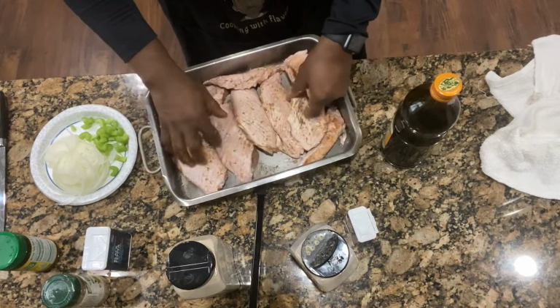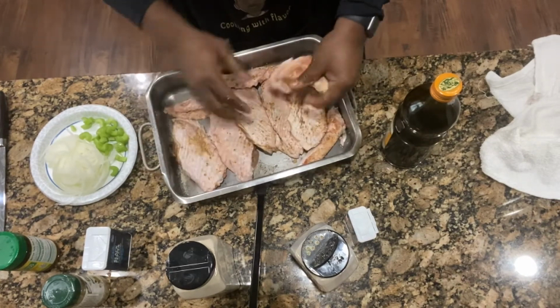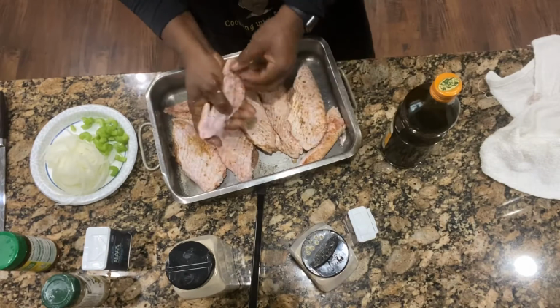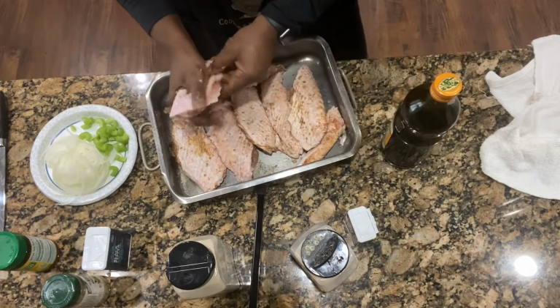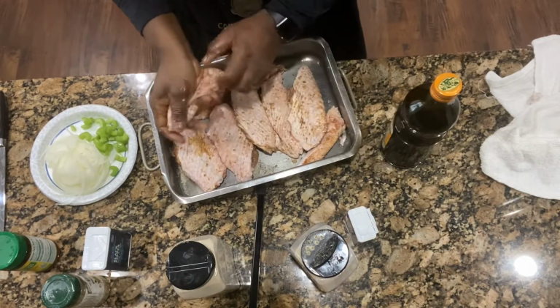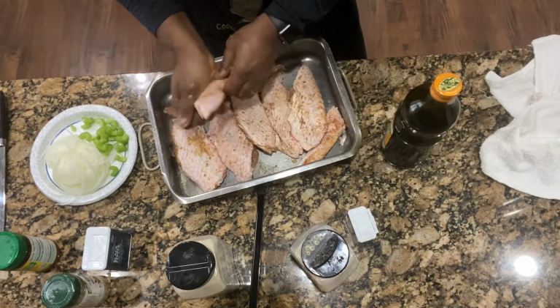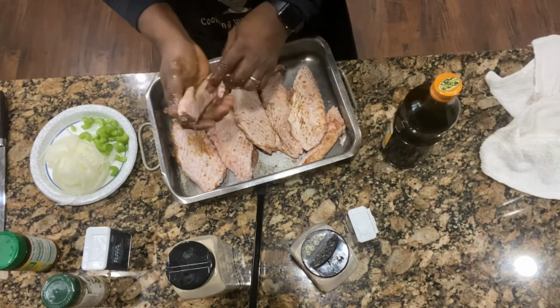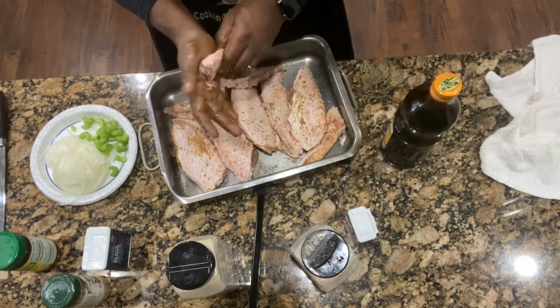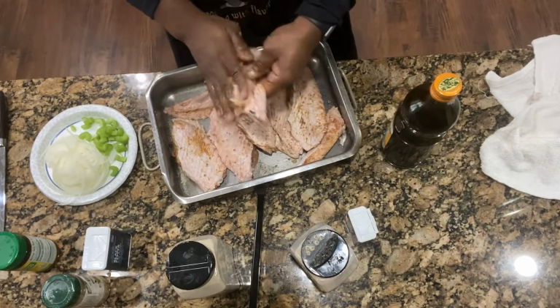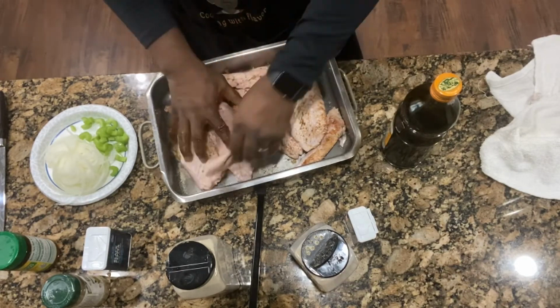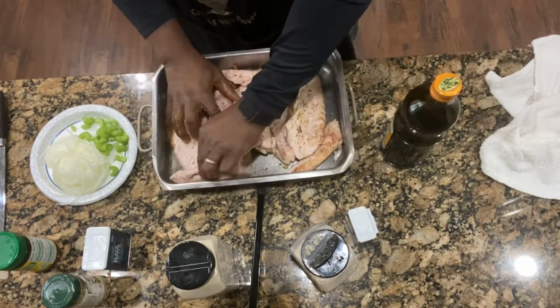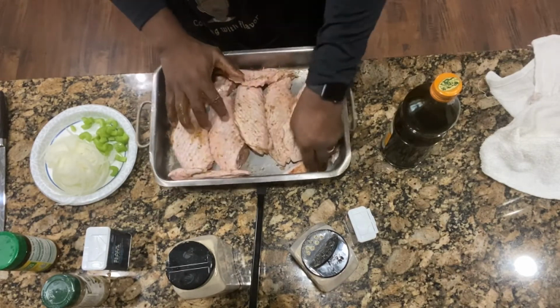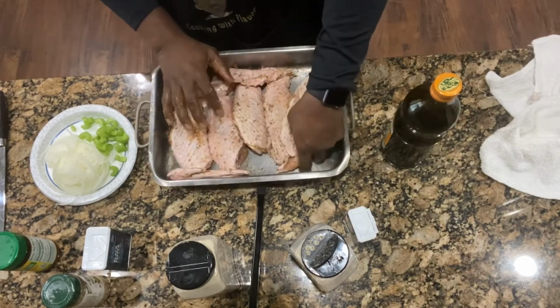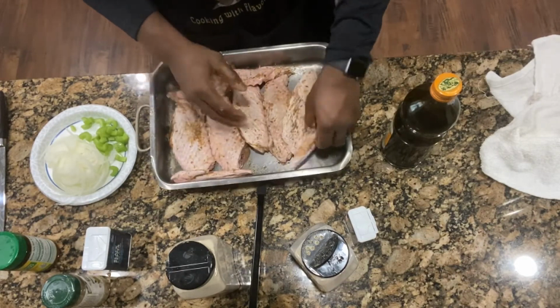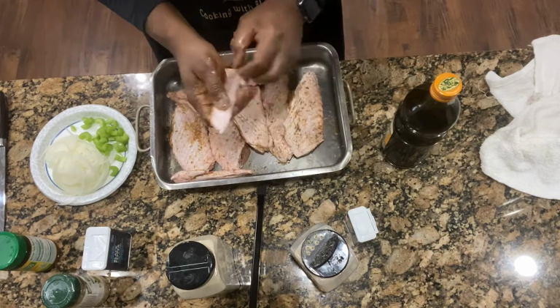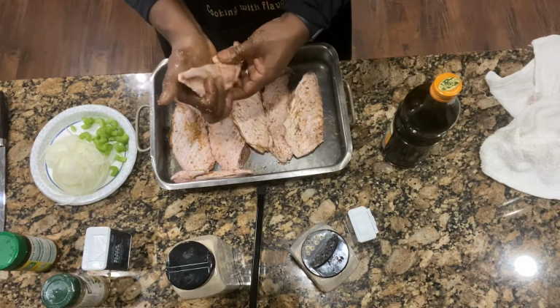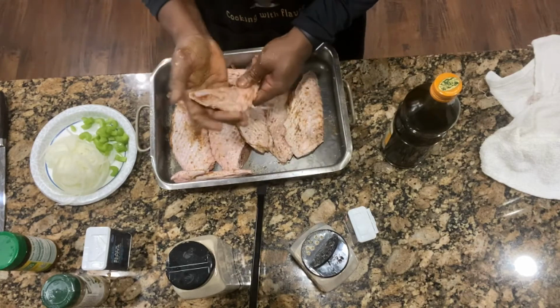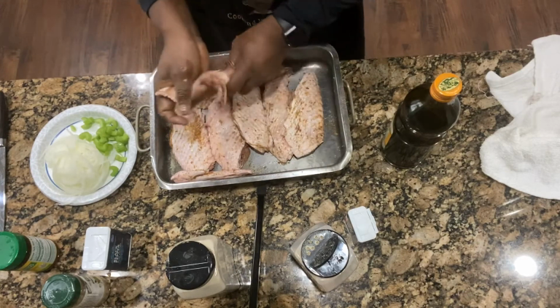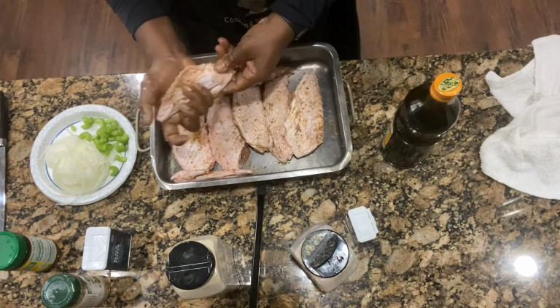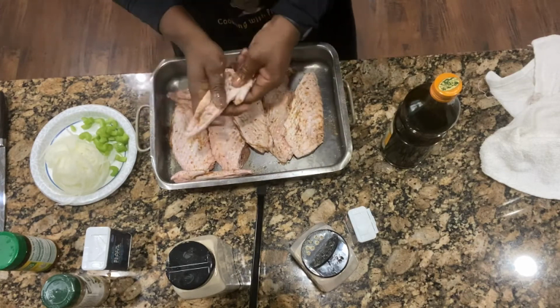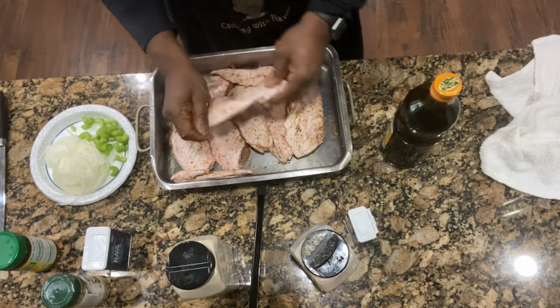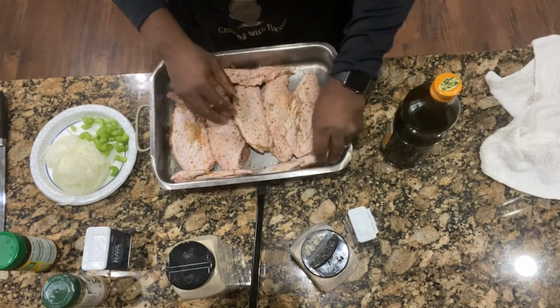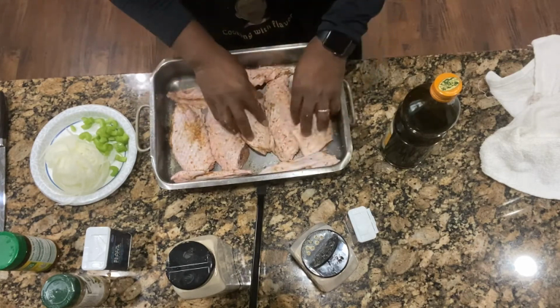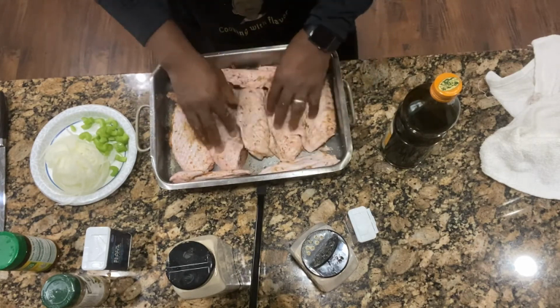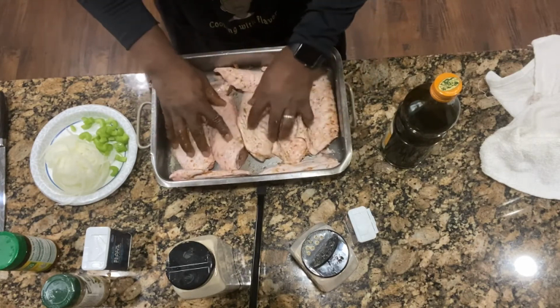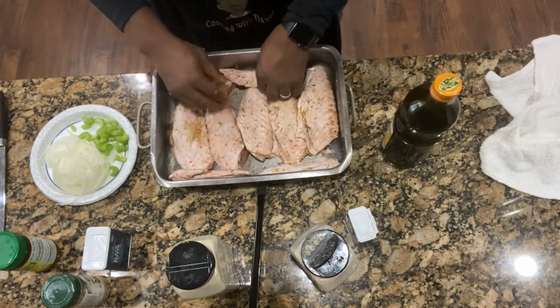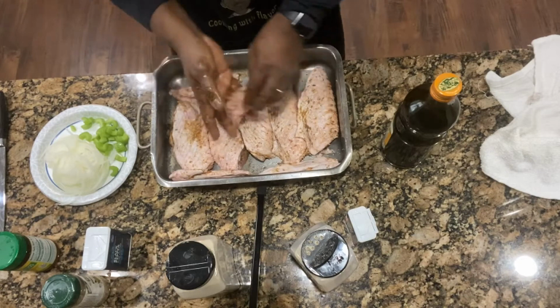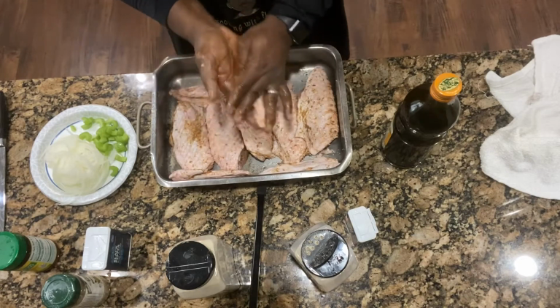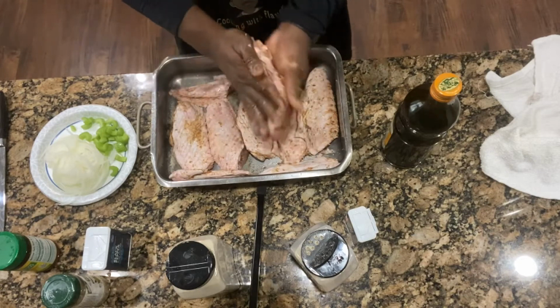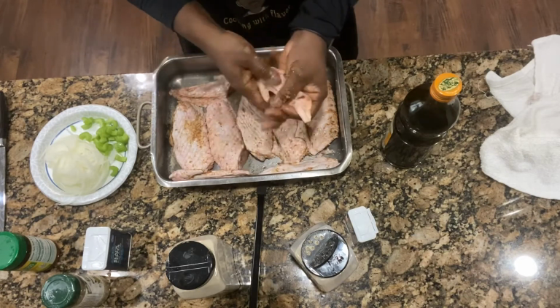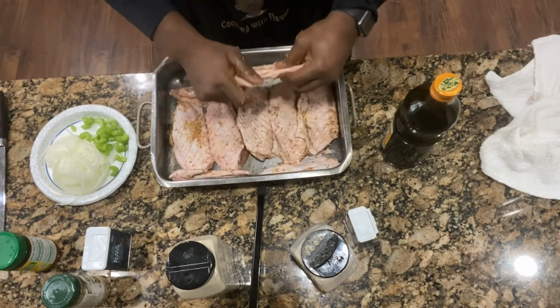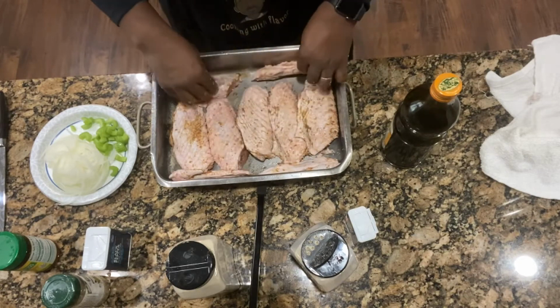We got five flats. People like the flats more than the drums anyway. I got the flats; I got the drums in the freezer — I'll use those at a later time.